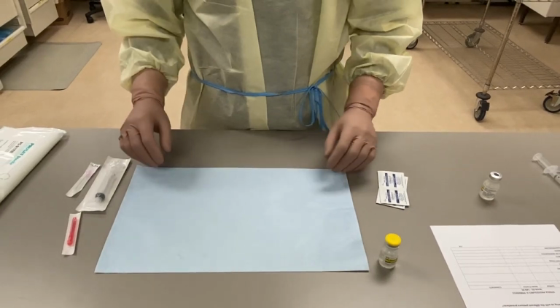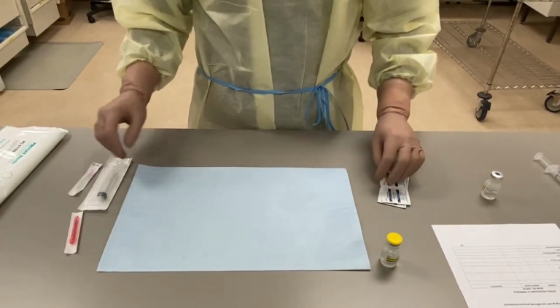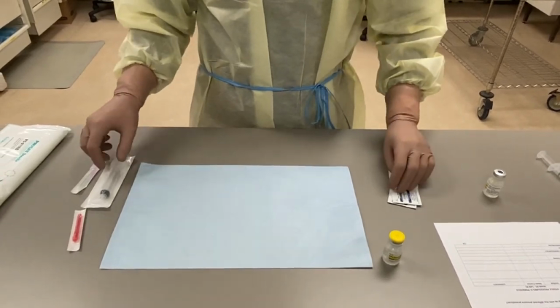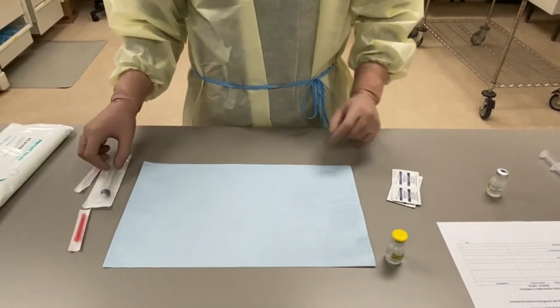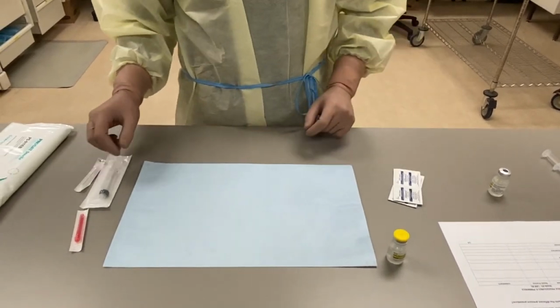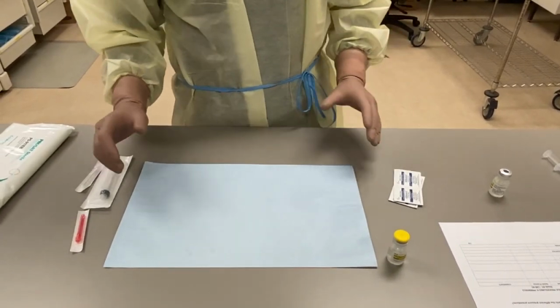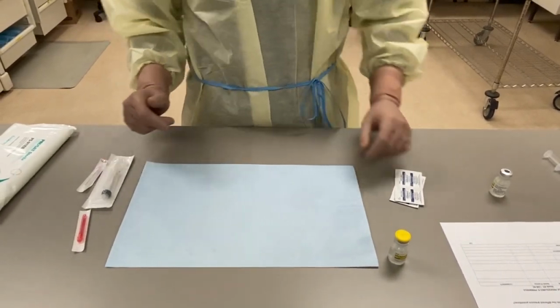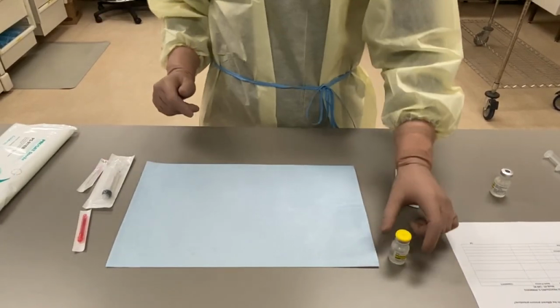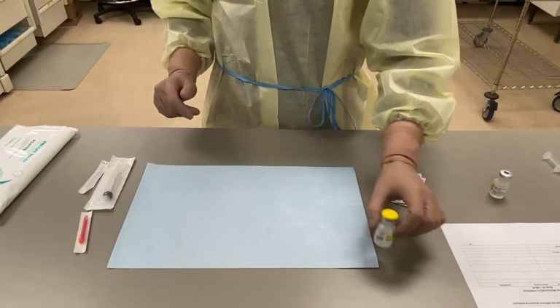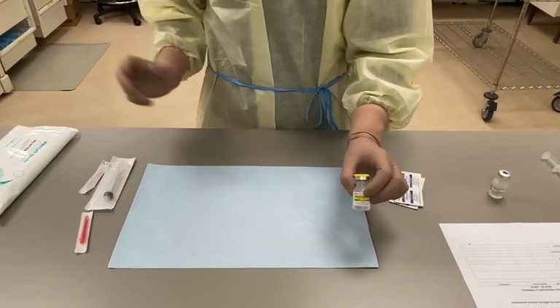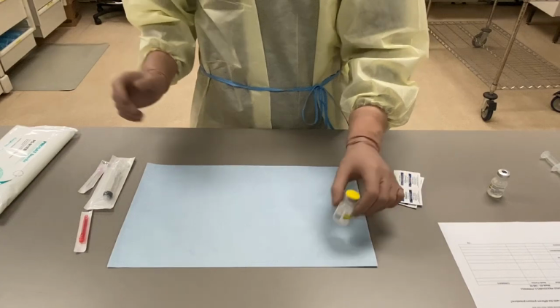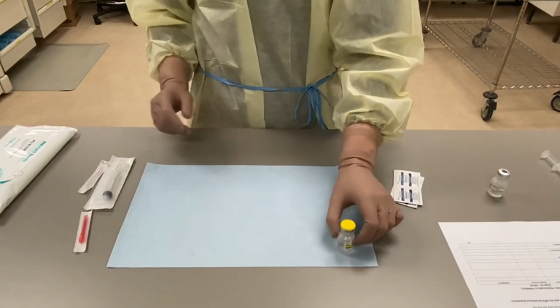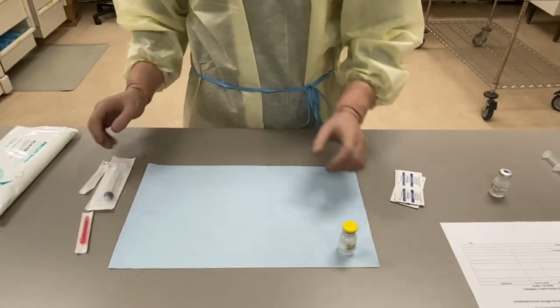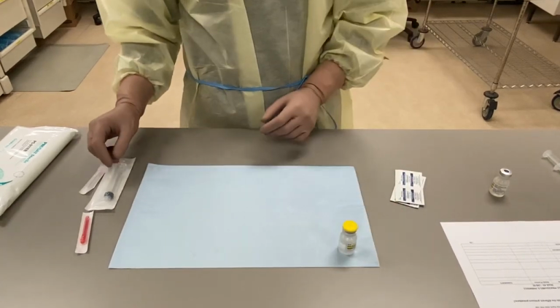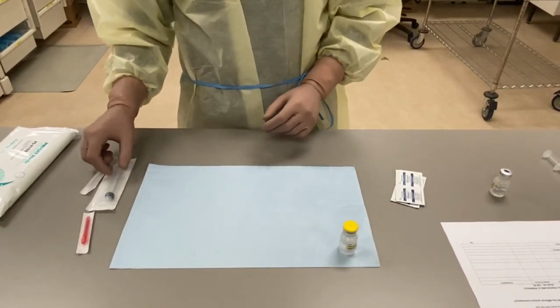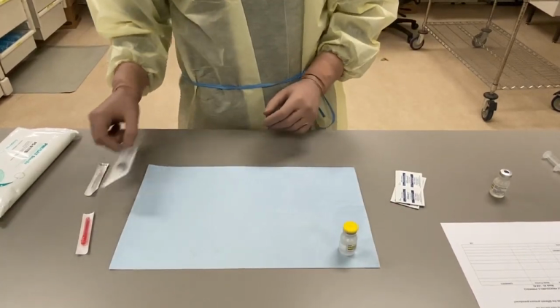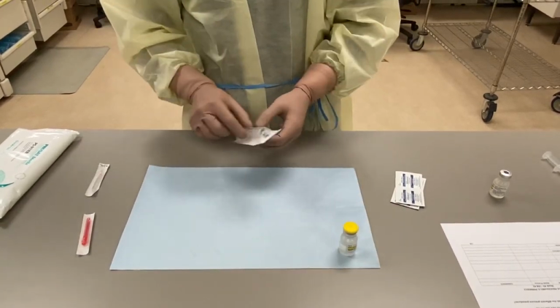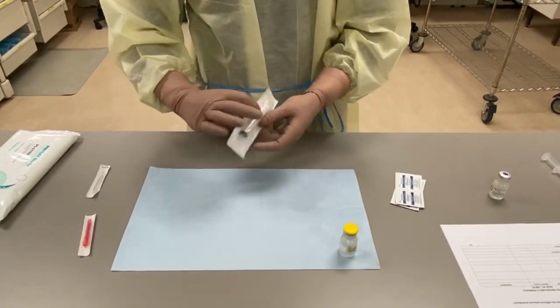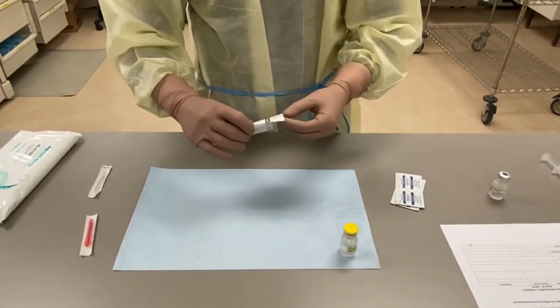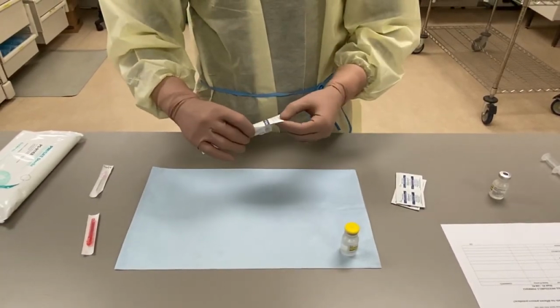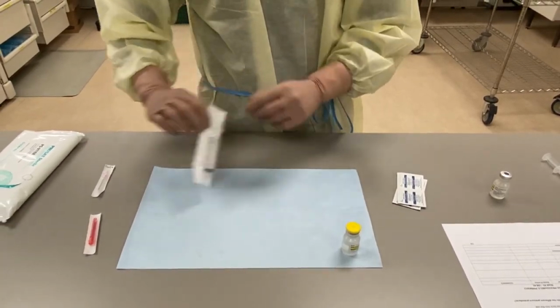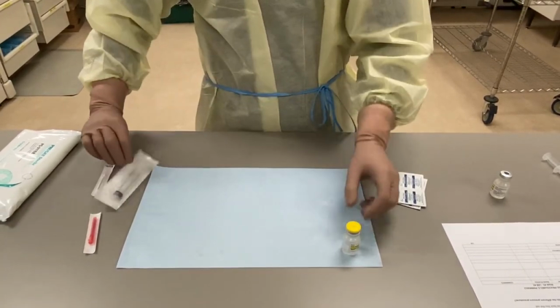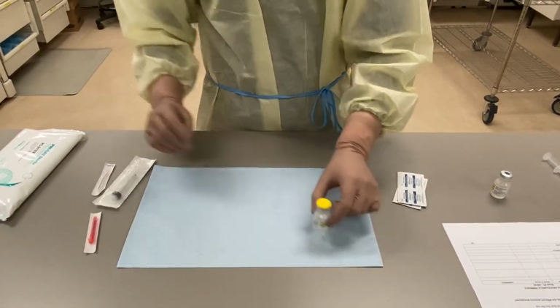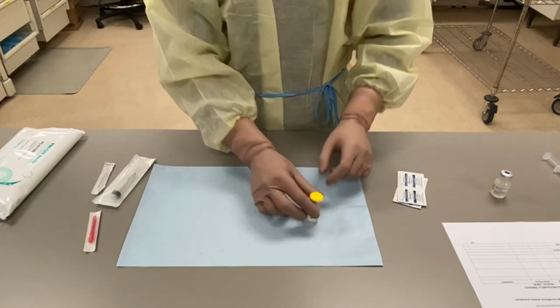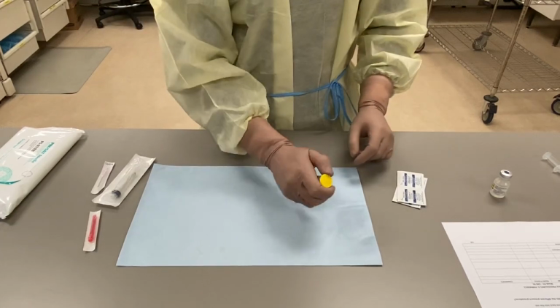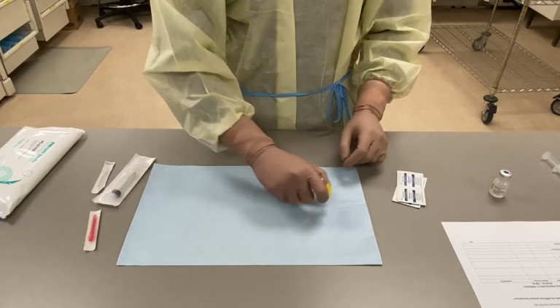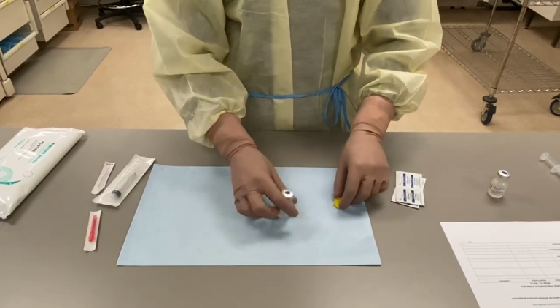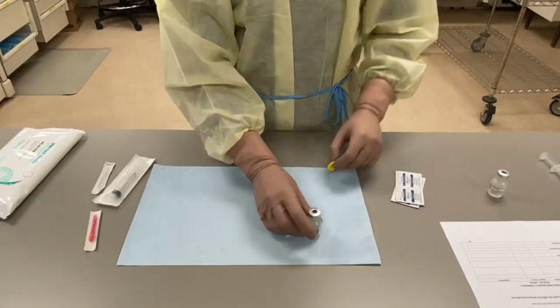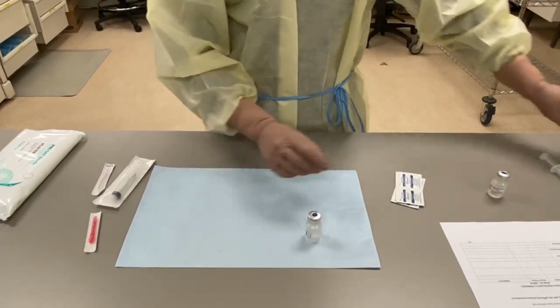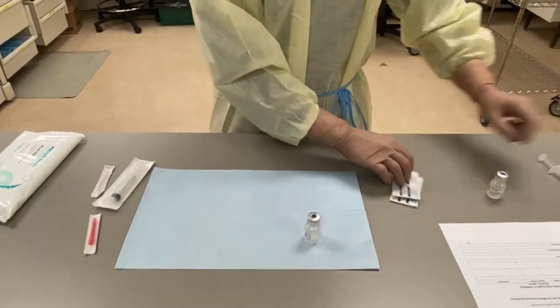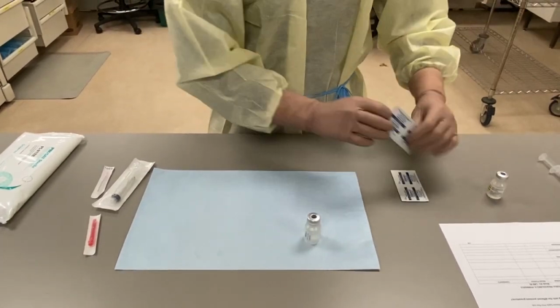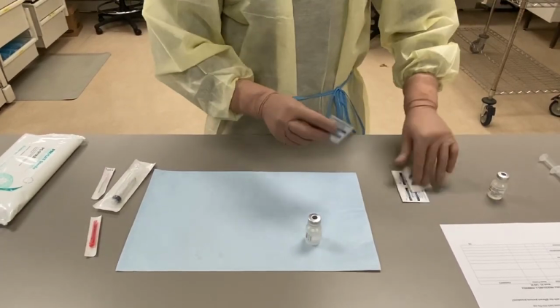Alright, so for our last one, we're going to do negative pressure again, assuming that everything's been cleaned and put into the hood. I'm going to swab my cap again.